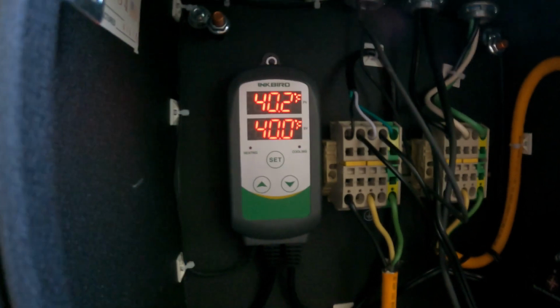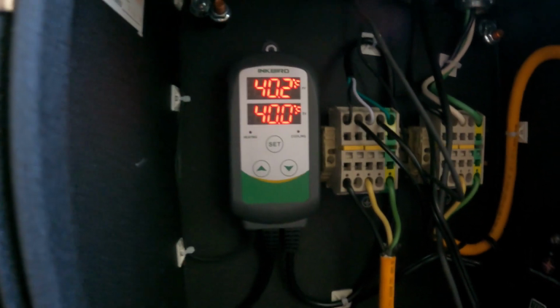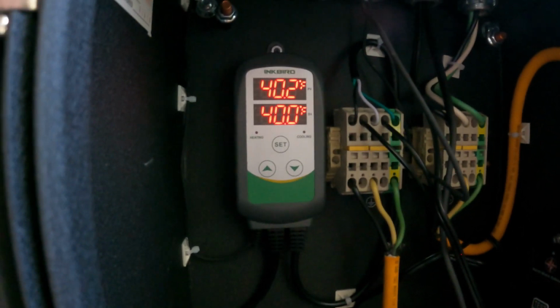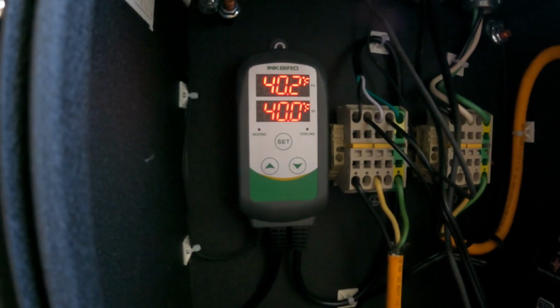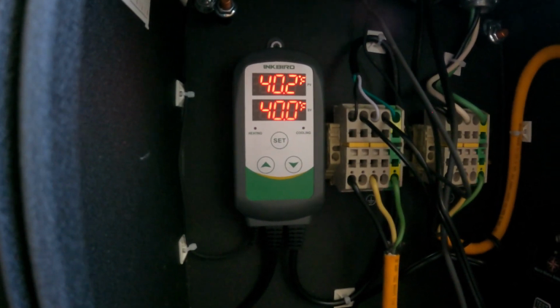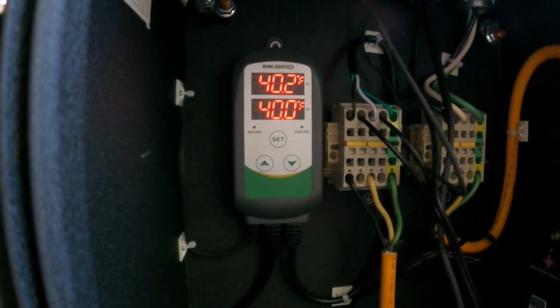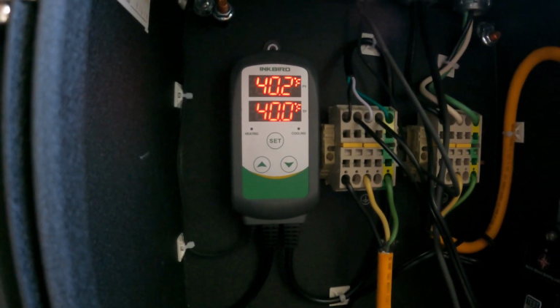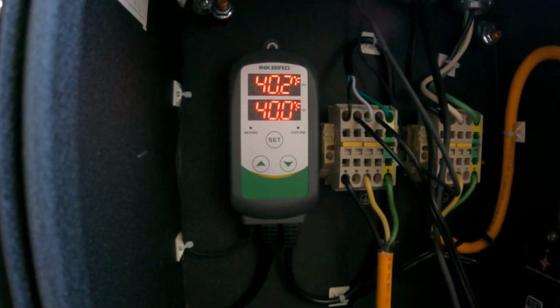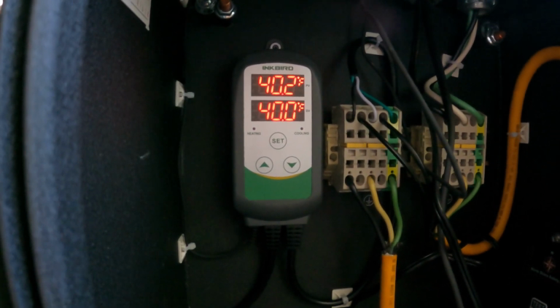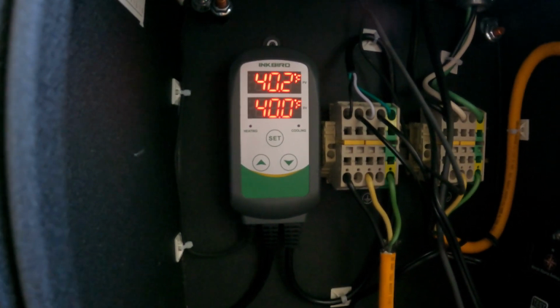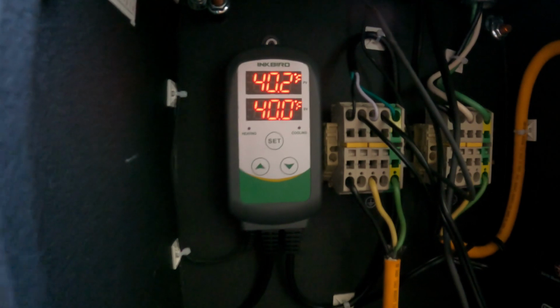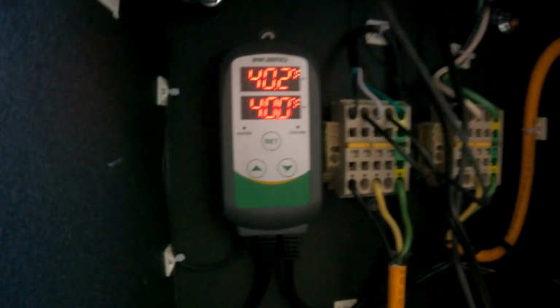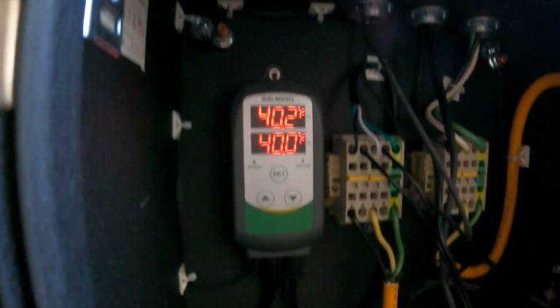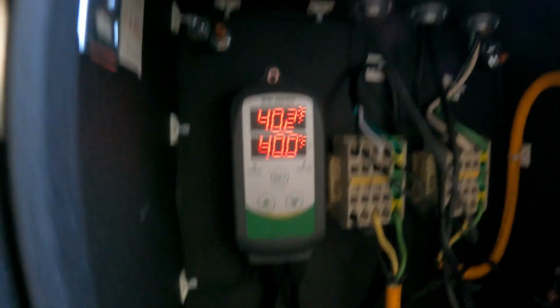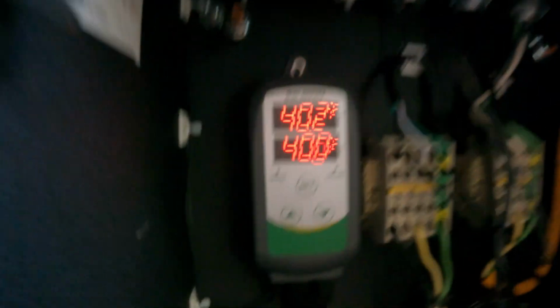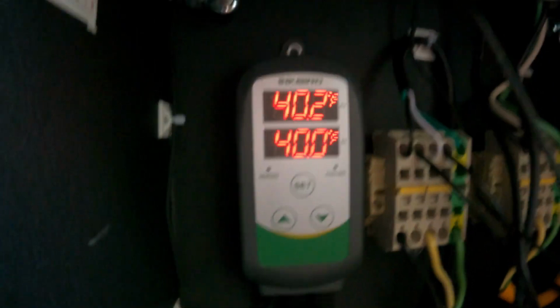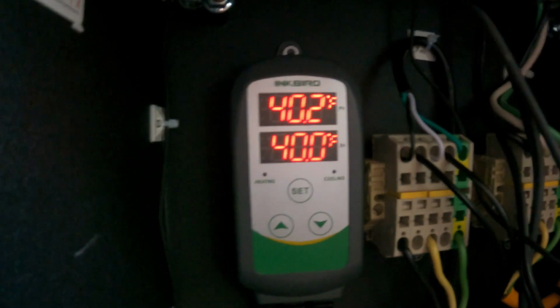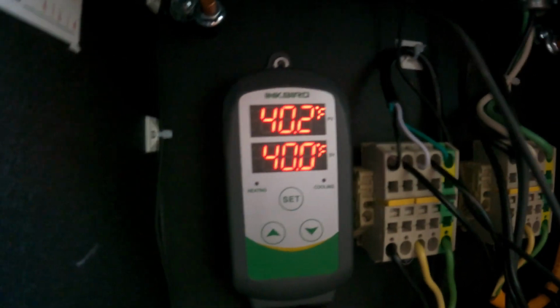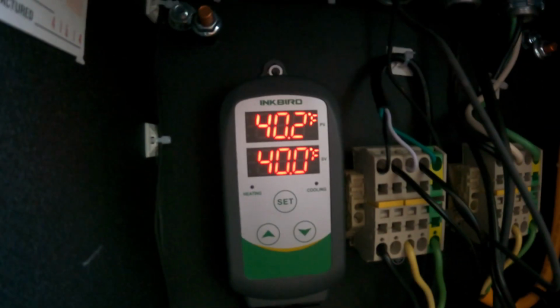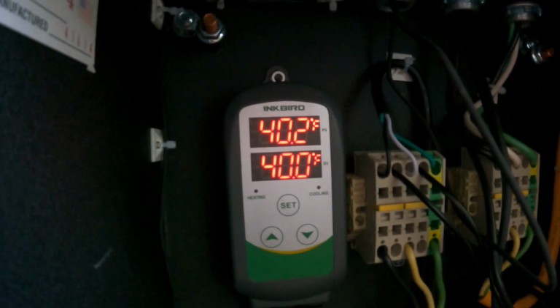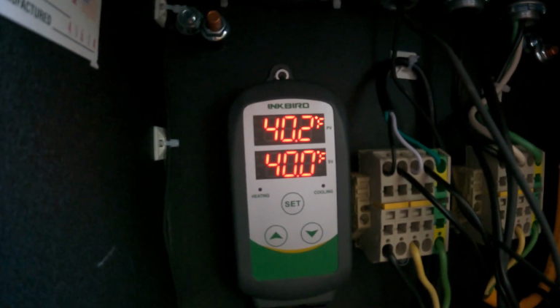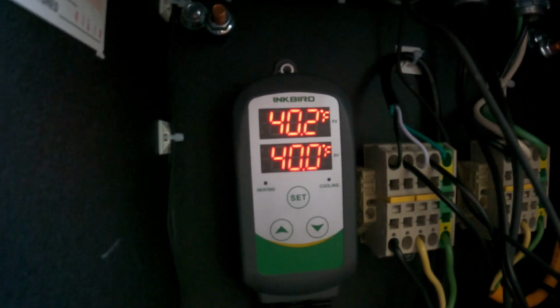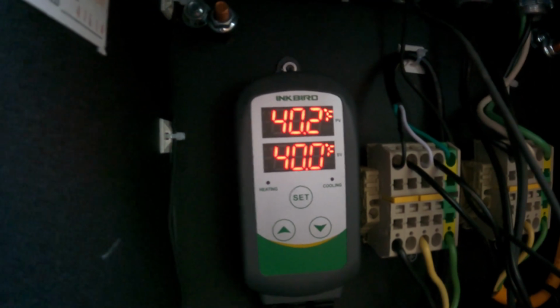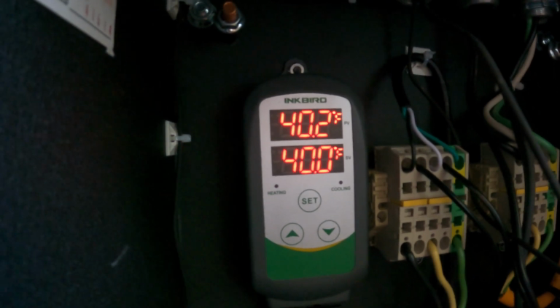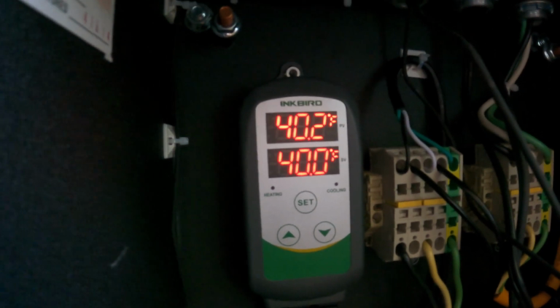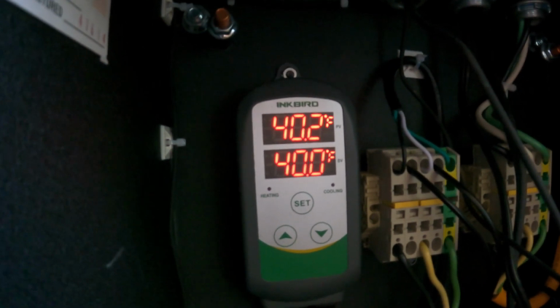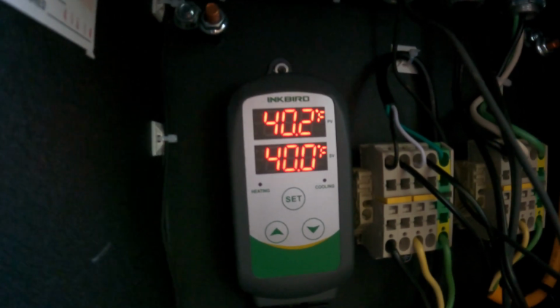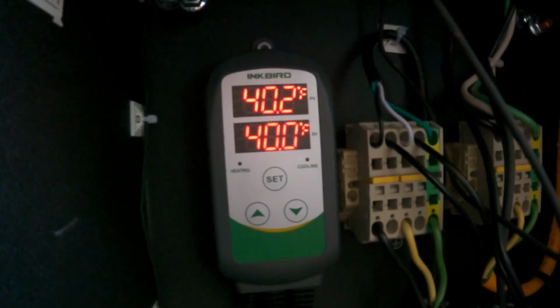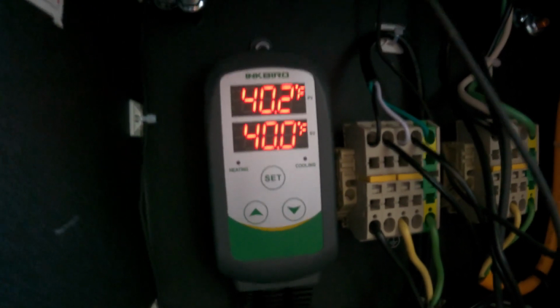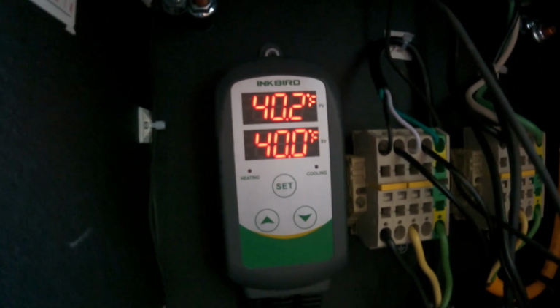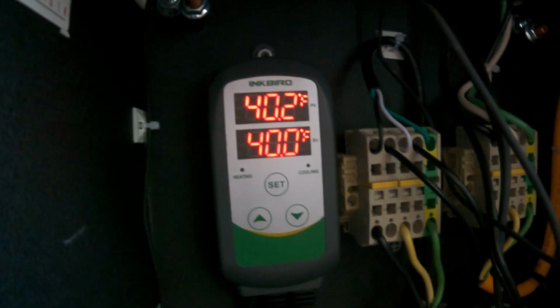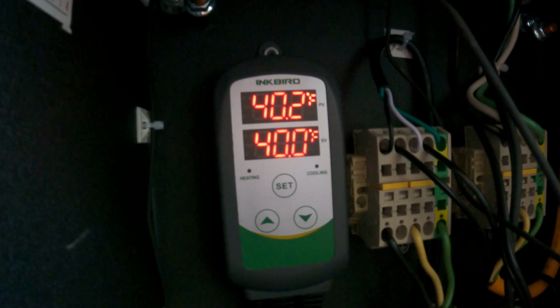I use the Inkbird ITC-308 digital — I did not get the Wi-Fi version. I see some people say the Wi-Fi one is easier, but I have no need to control it remotely and this one is pretty easy.